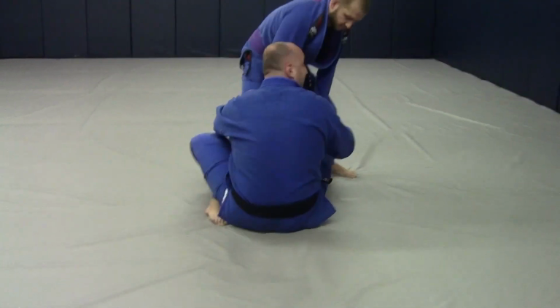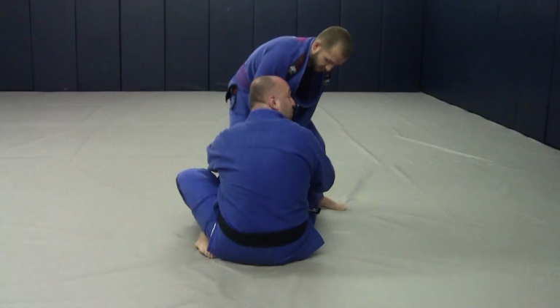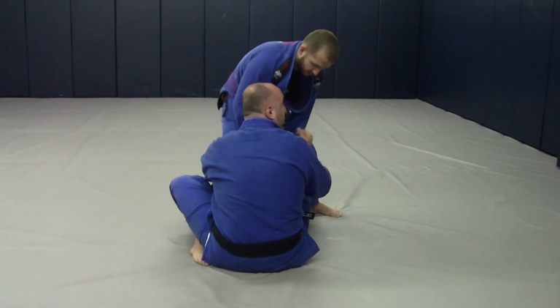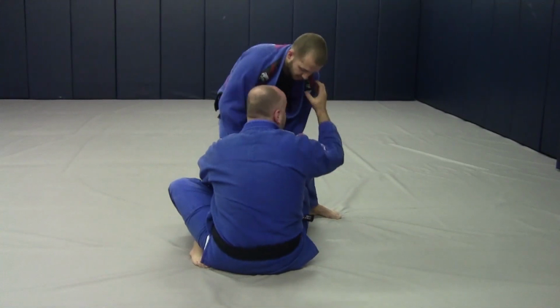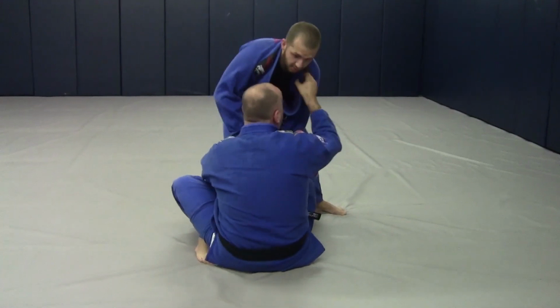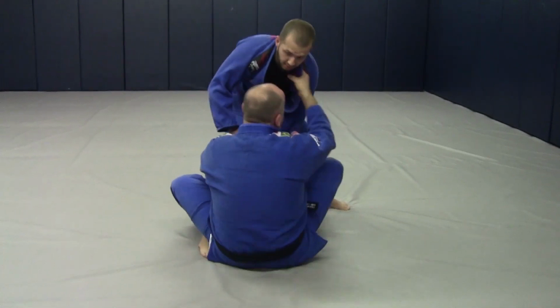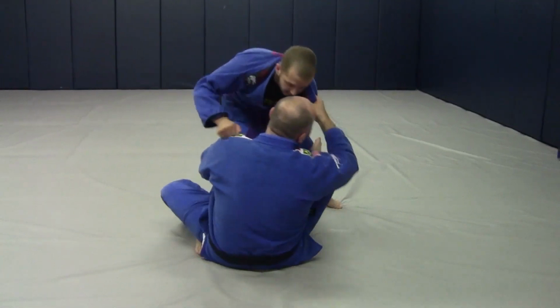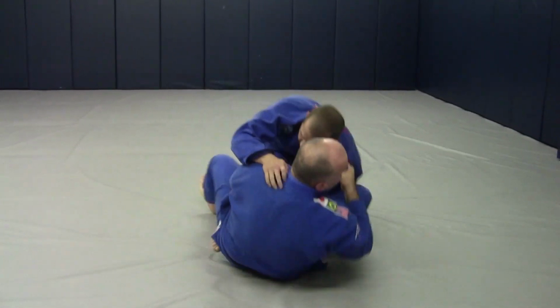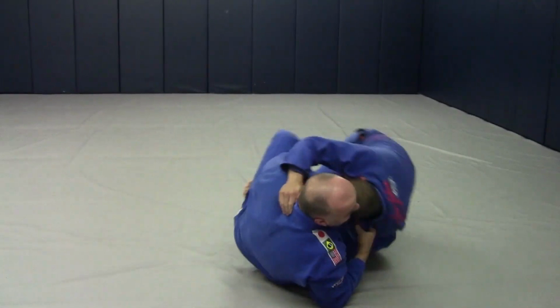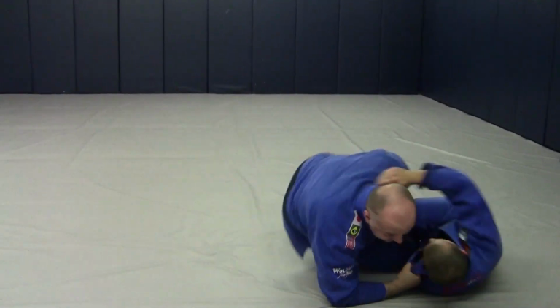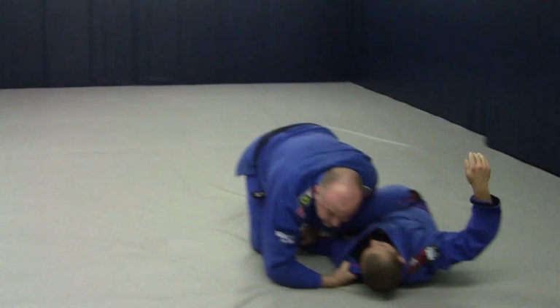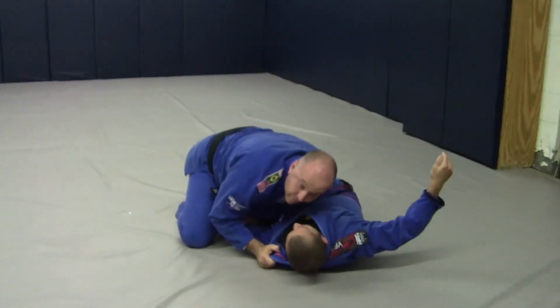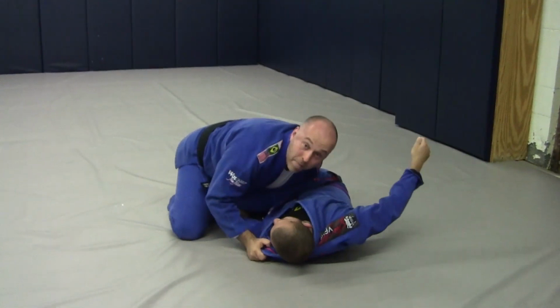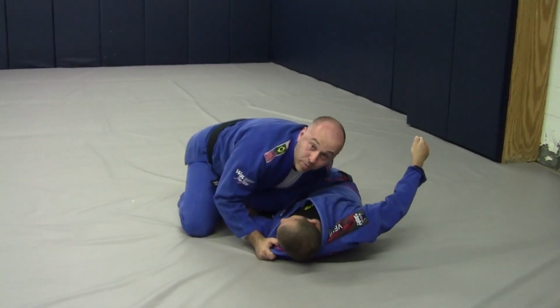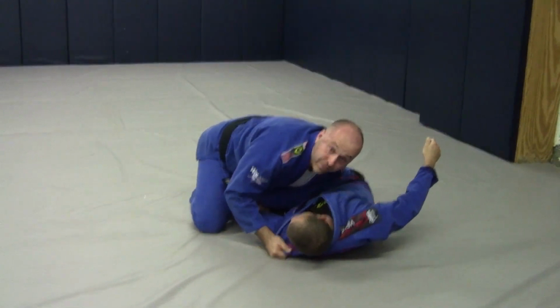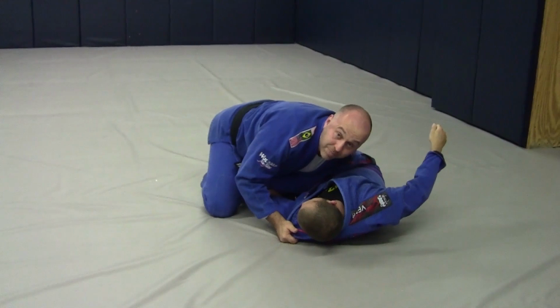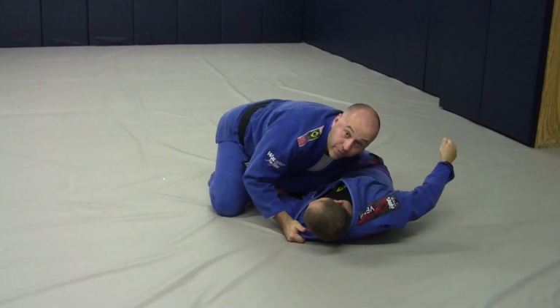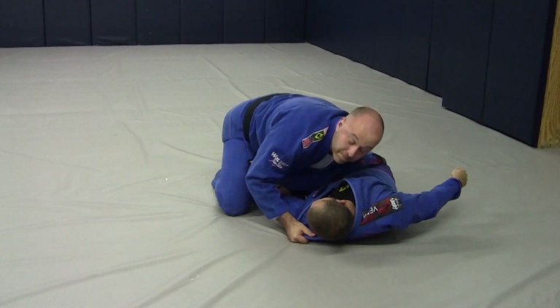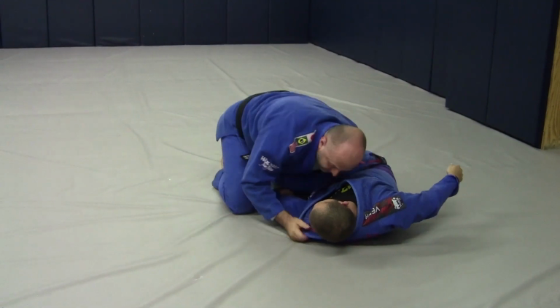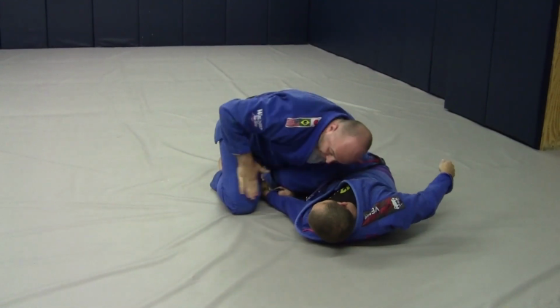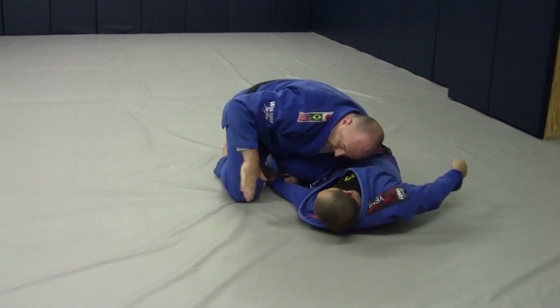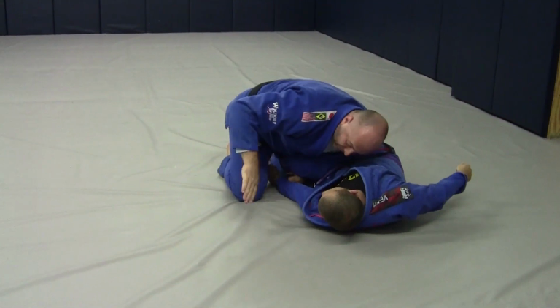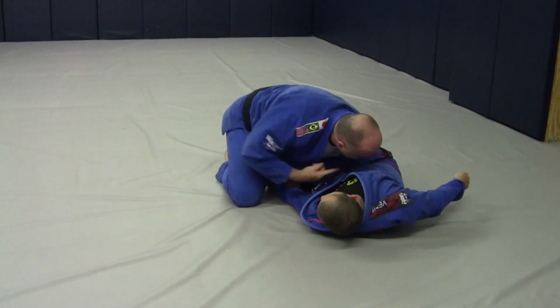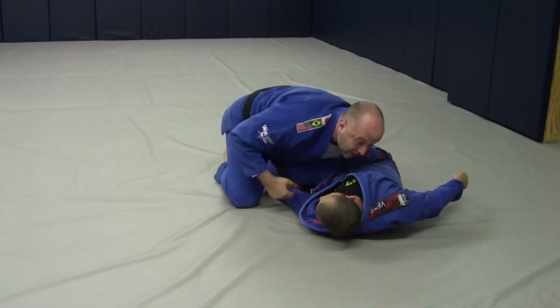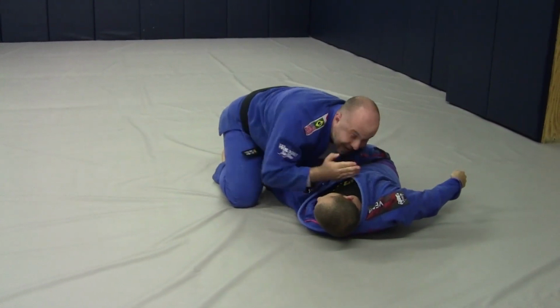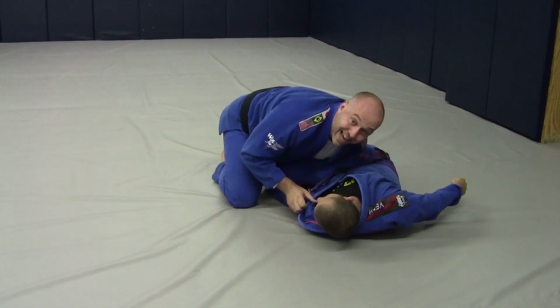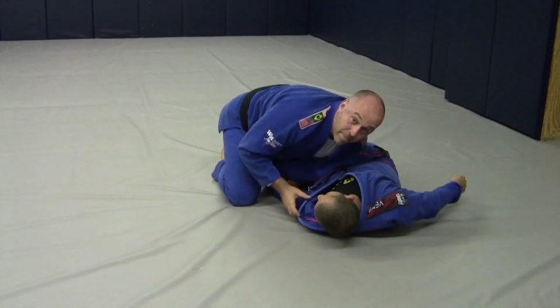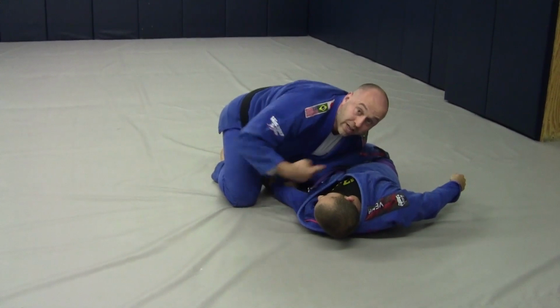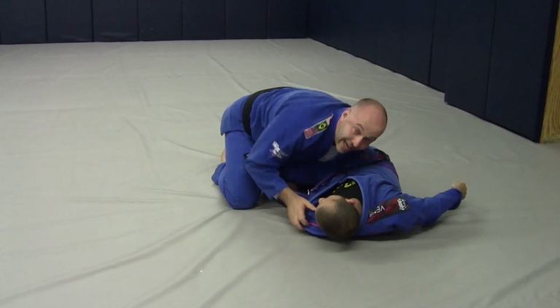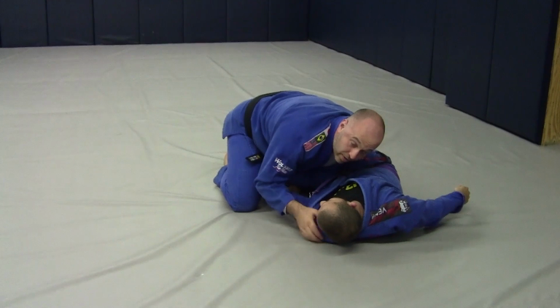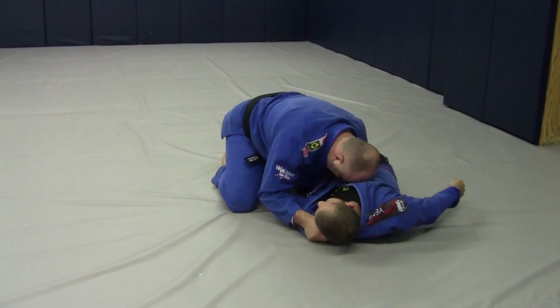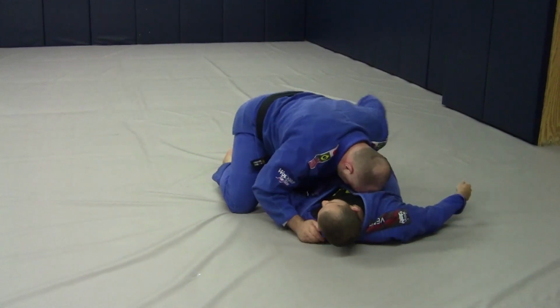I transfer the sleeve grip, check the lapel, check his knee, and we come up to what's oftentimes like a folding pass. You can come to the front side, the back side, or the mount. Today I'll go to the back side.